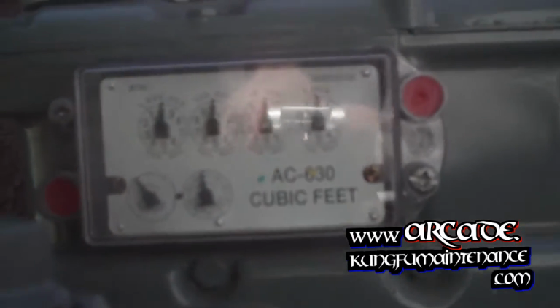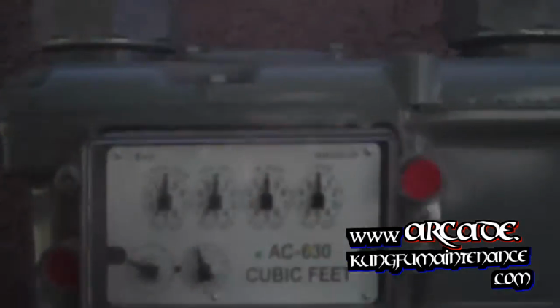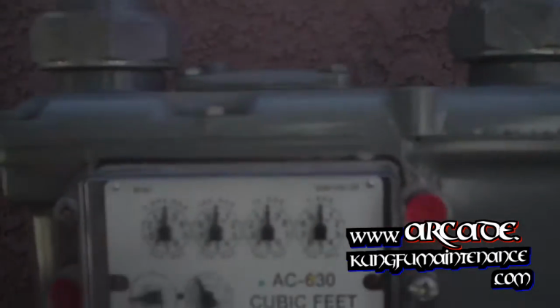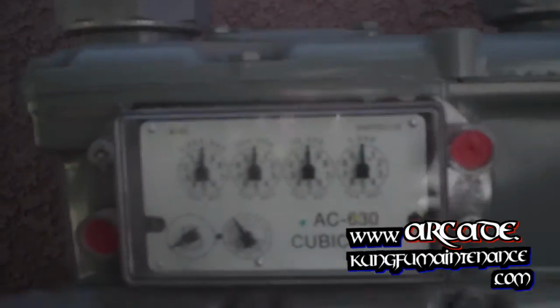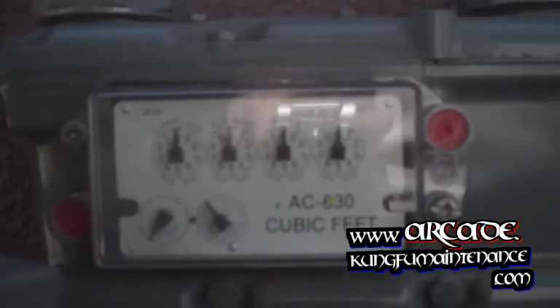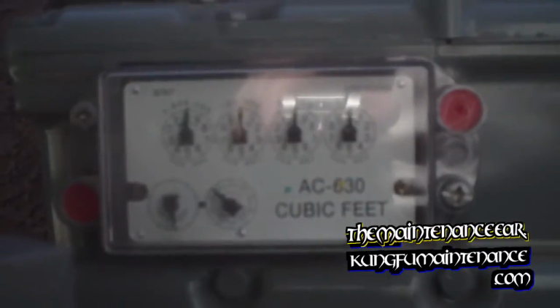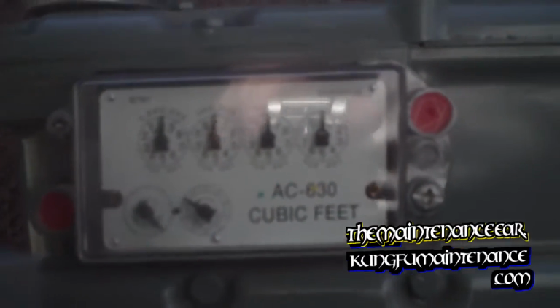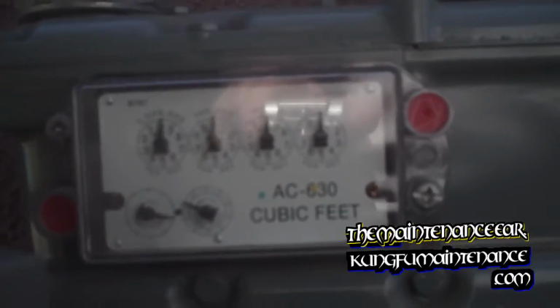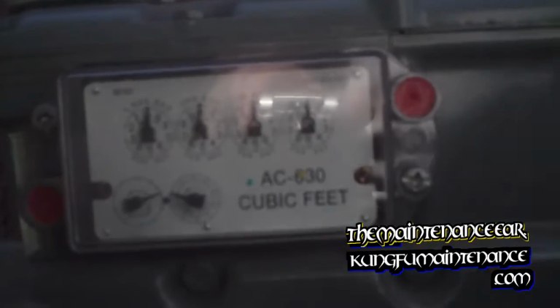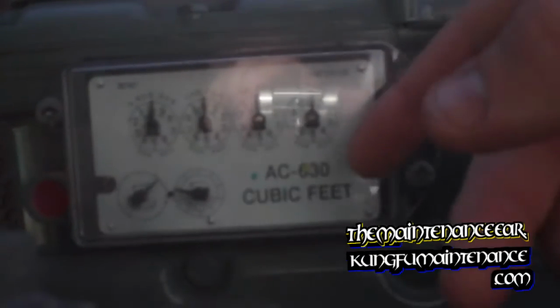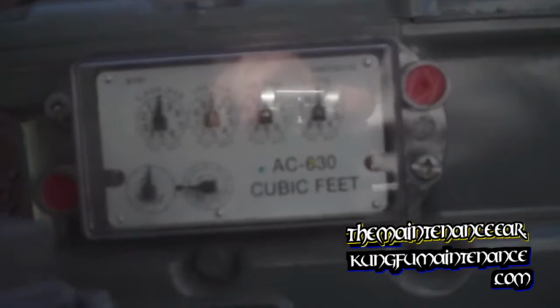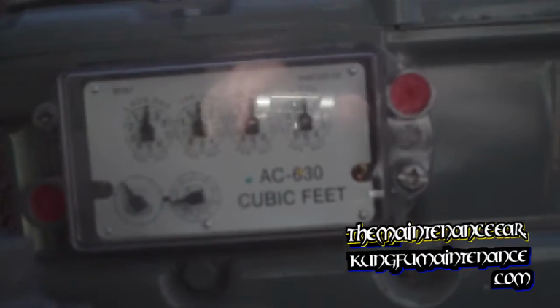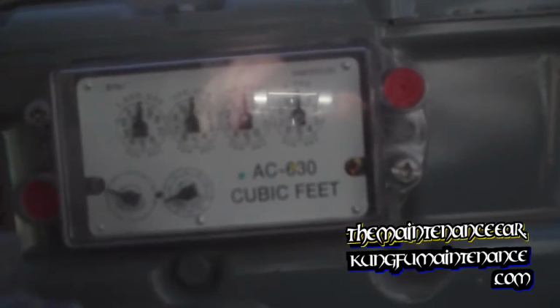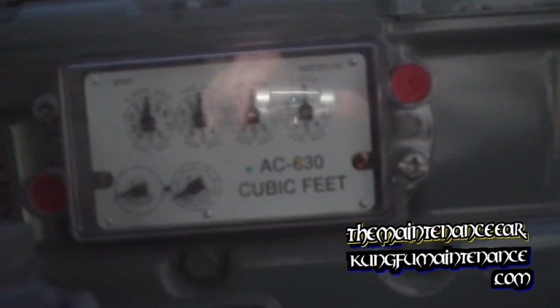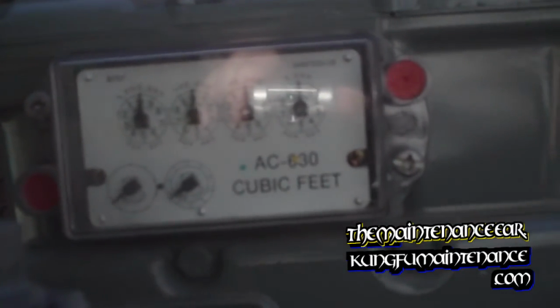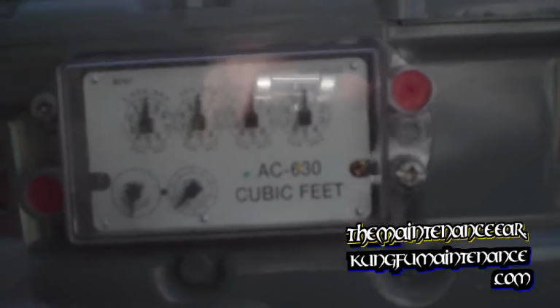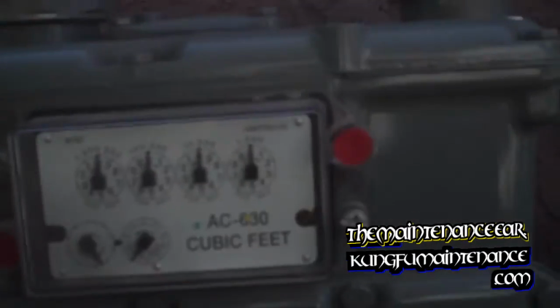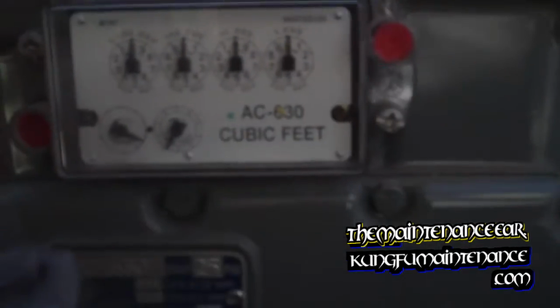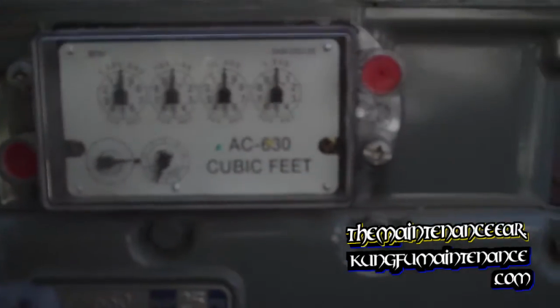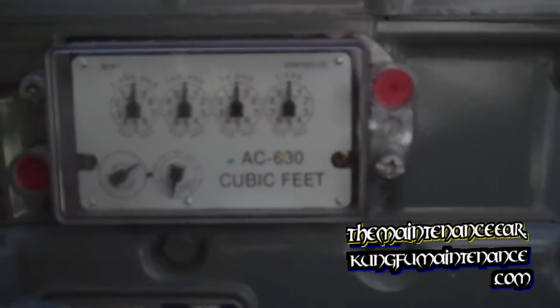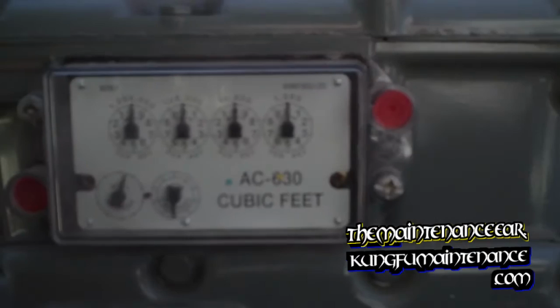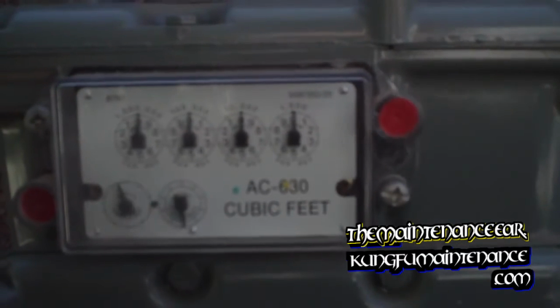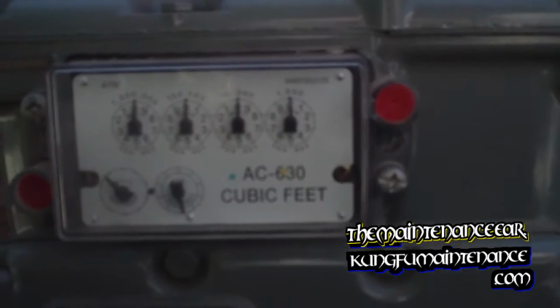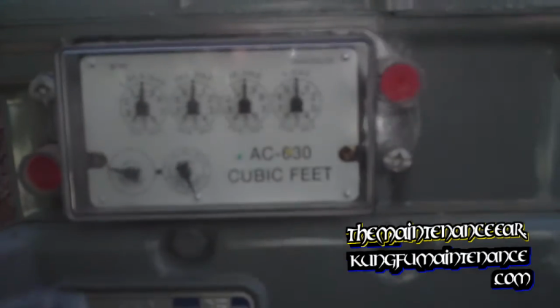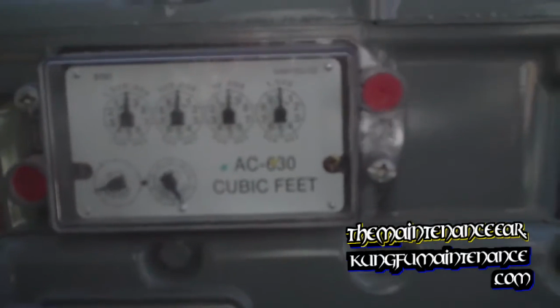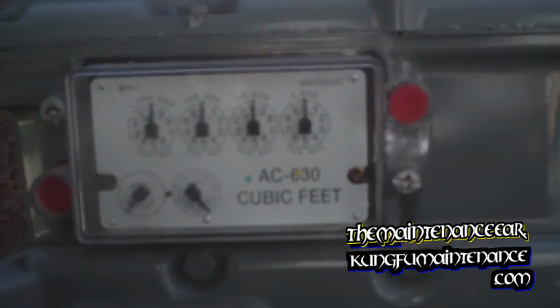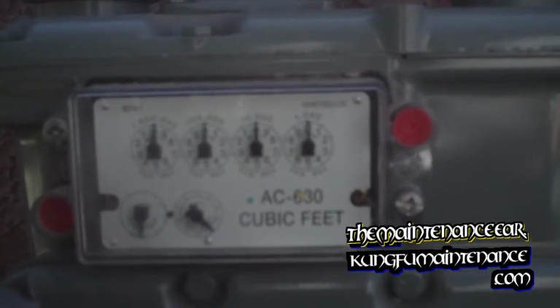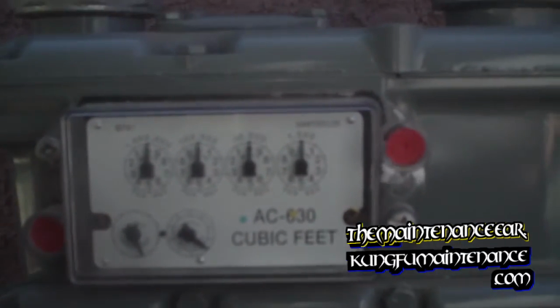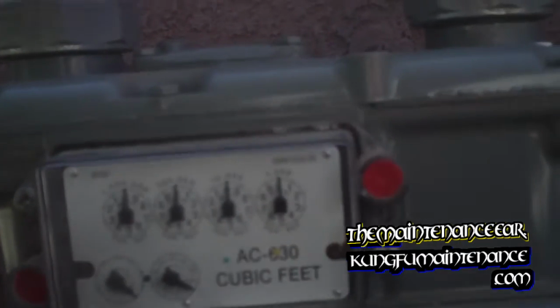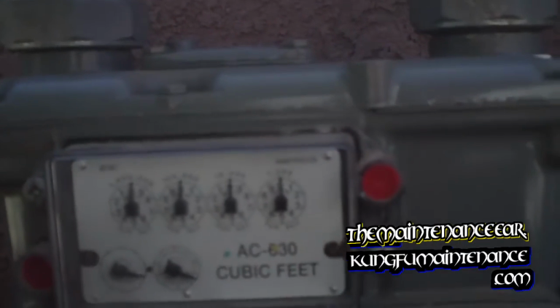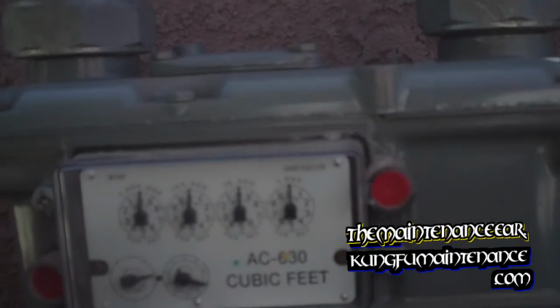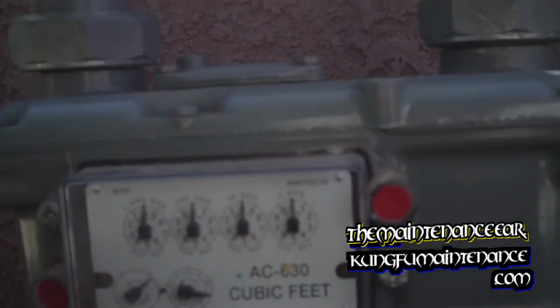New gas meter — kind of neat. The satellite picks up the signal from this when it's time. Long-life battery. New gas meter. Good to go.